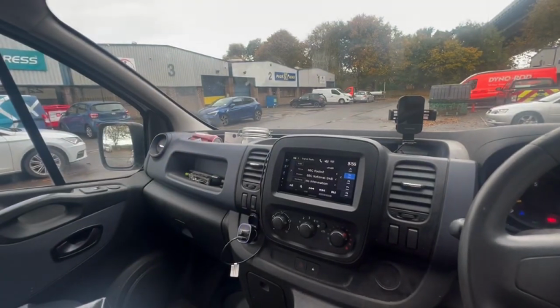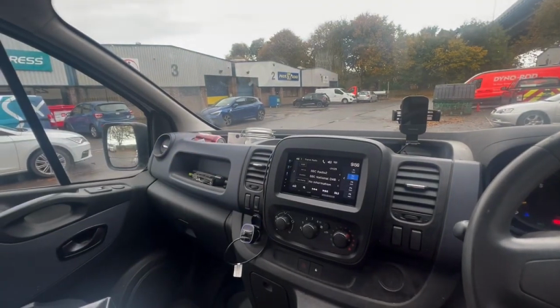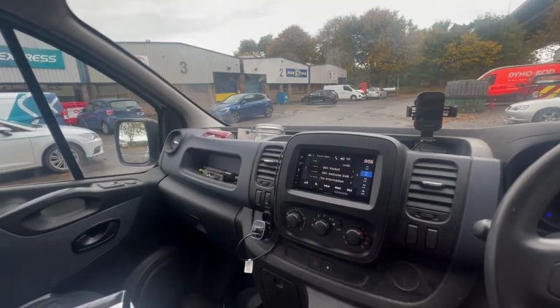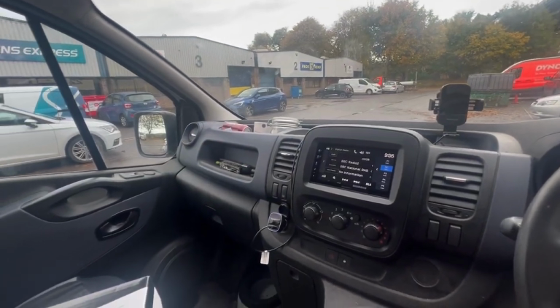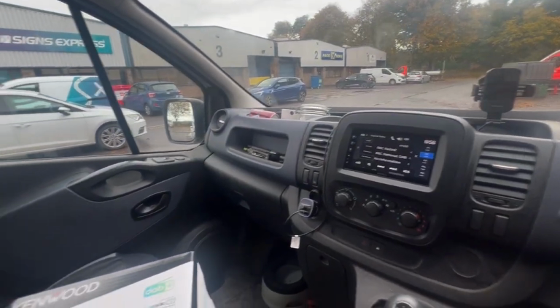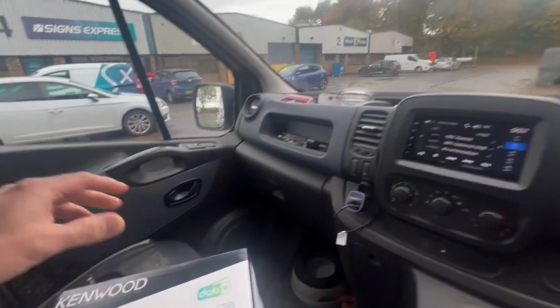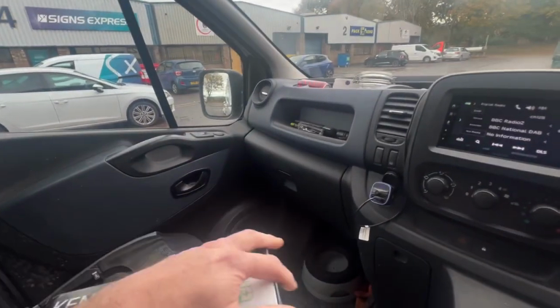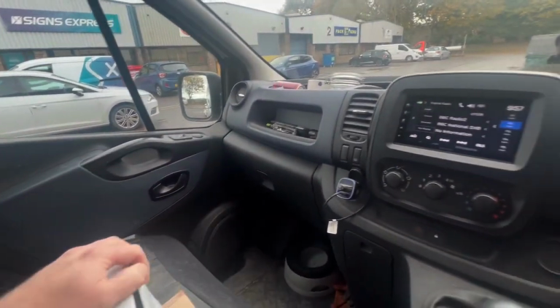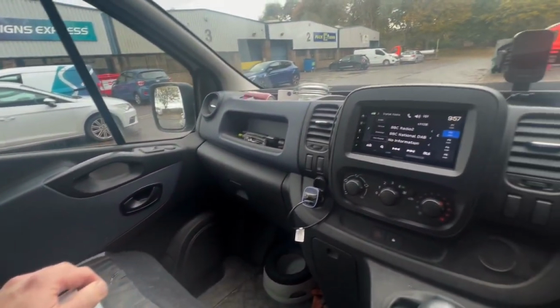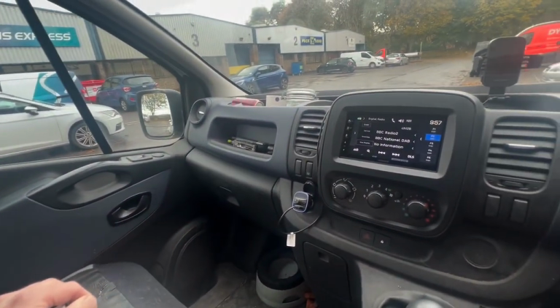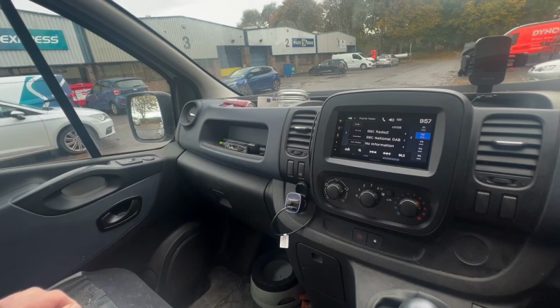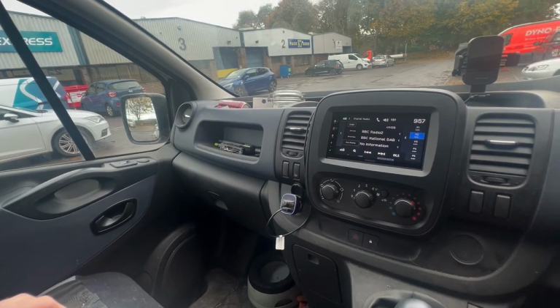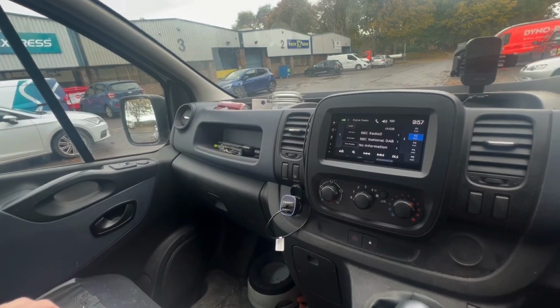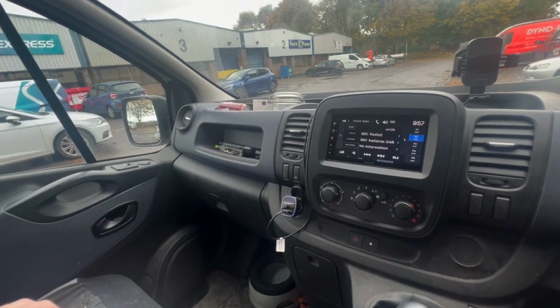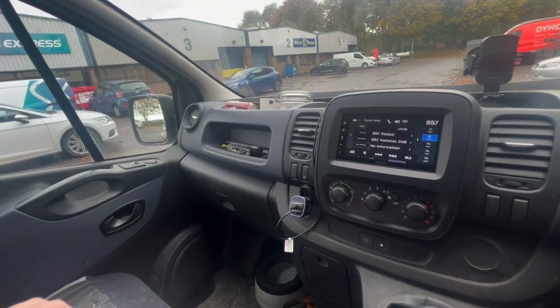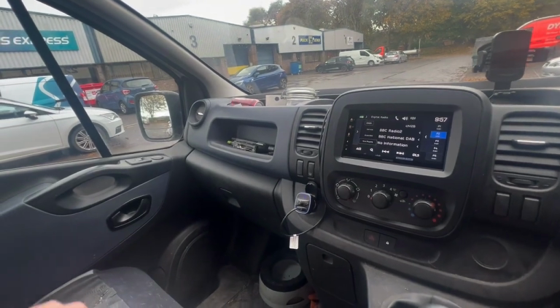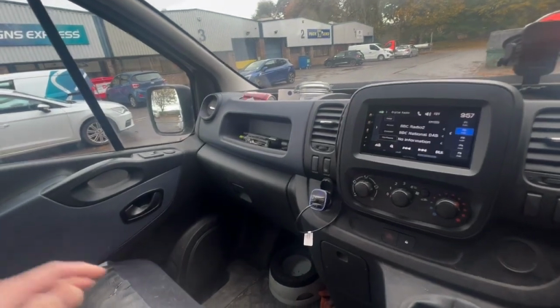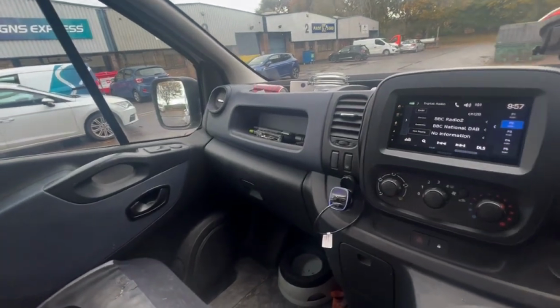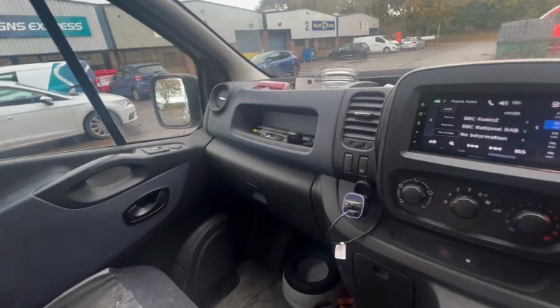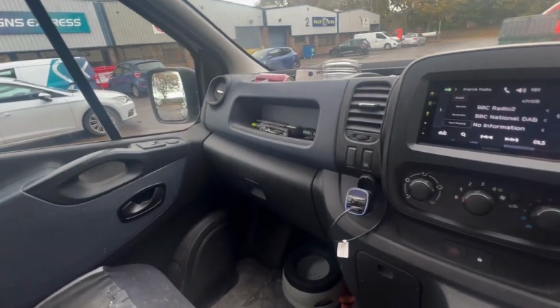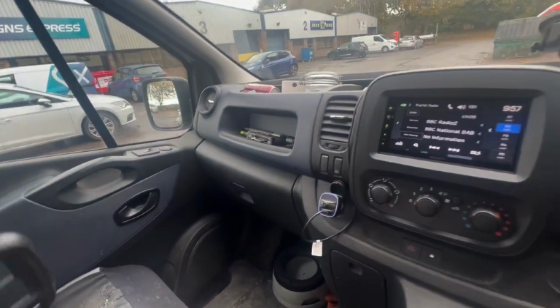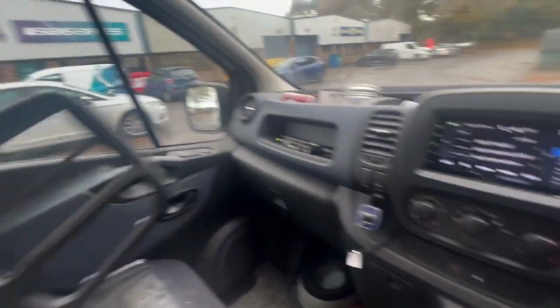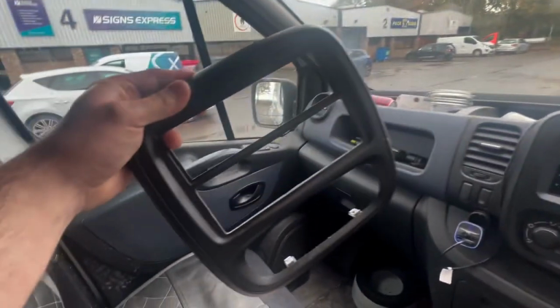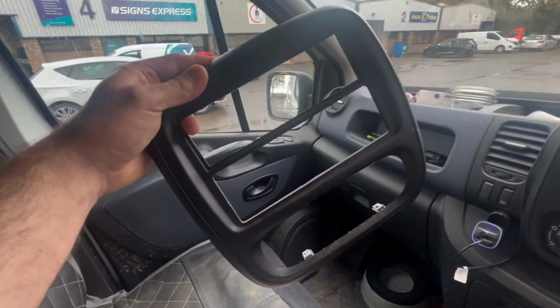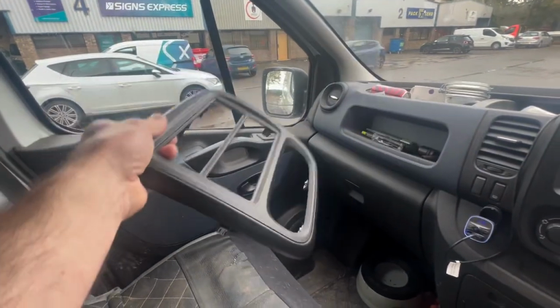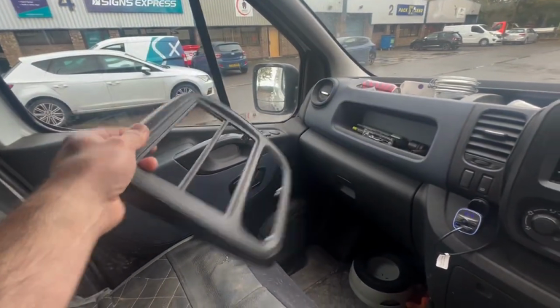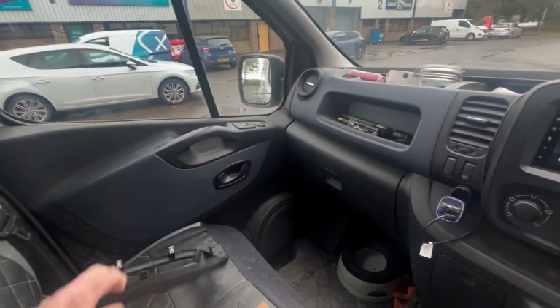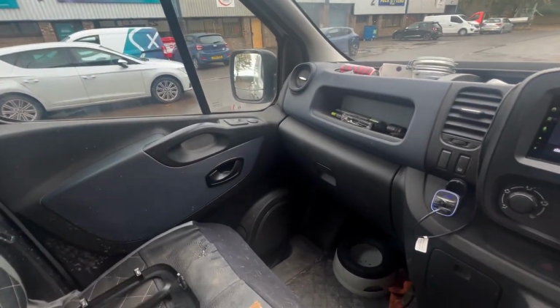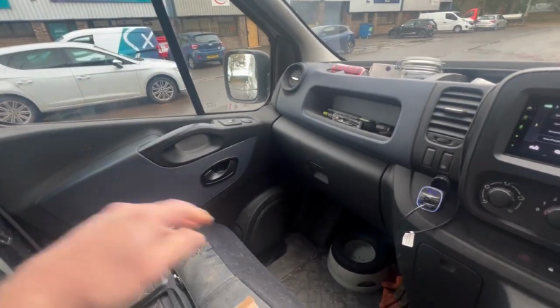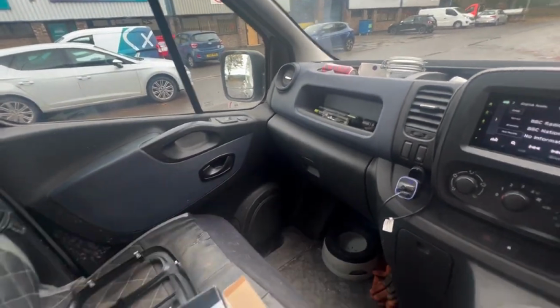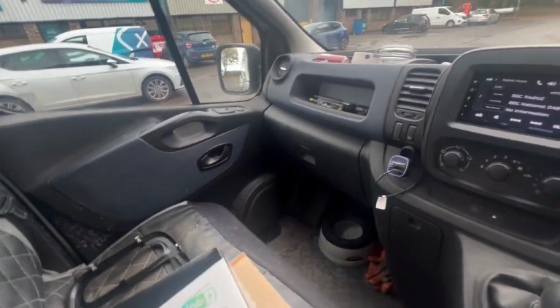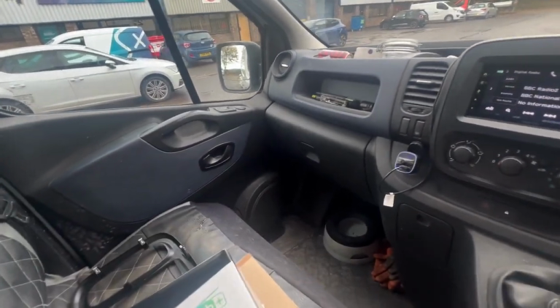Hi guys, Automated Control in Bristol. We have with us today a Vauxhall Vivaro facelift, 2014 onwards, fitted originally with a basic single din radio and pocket.